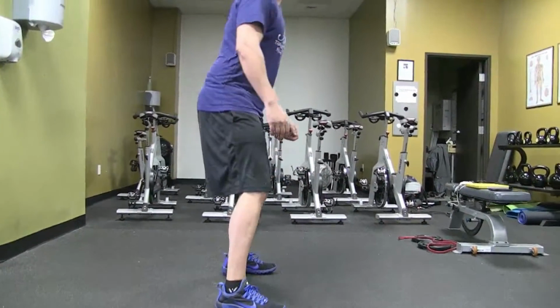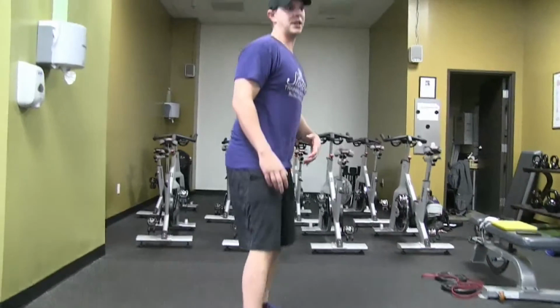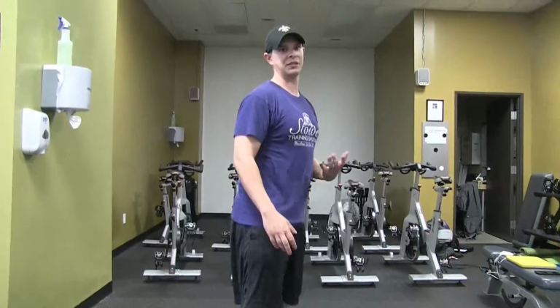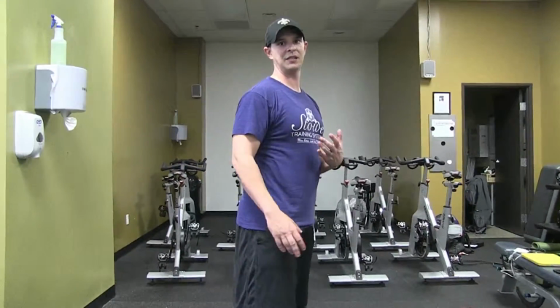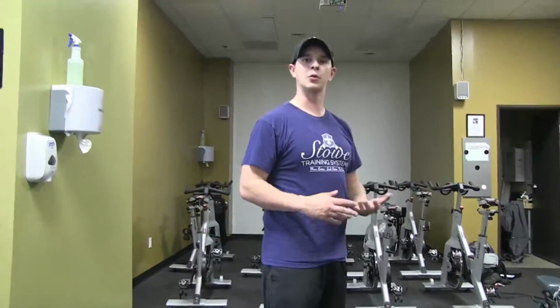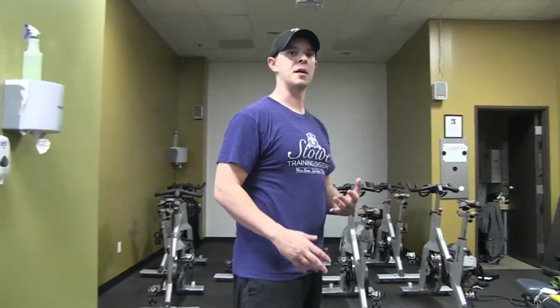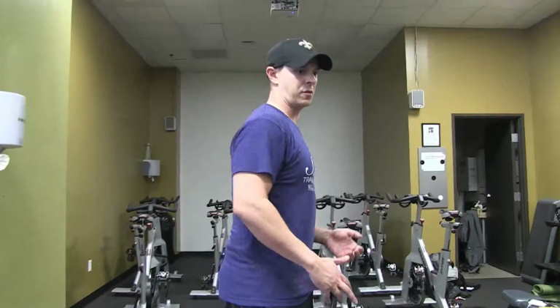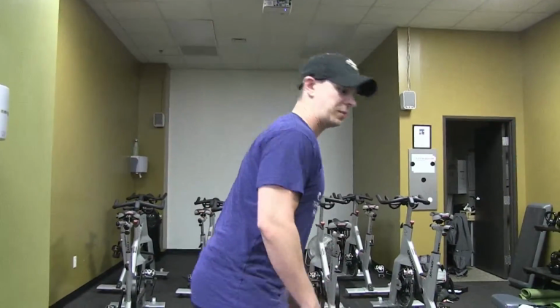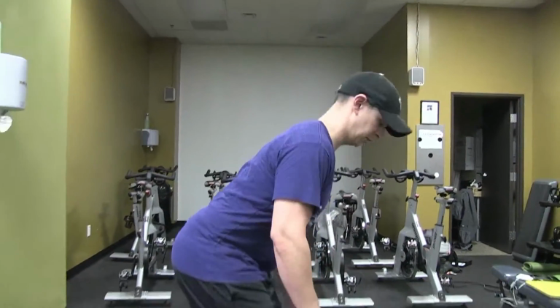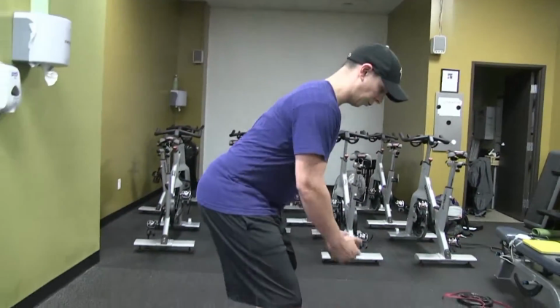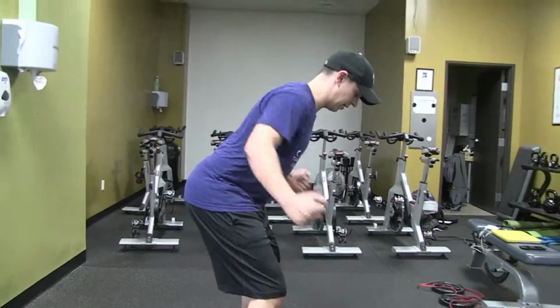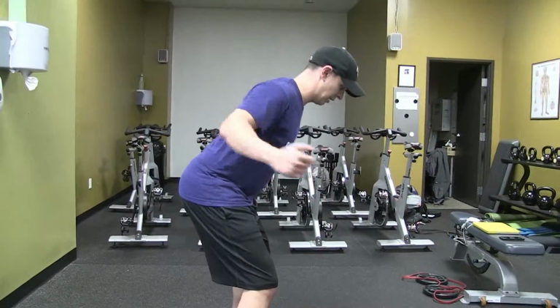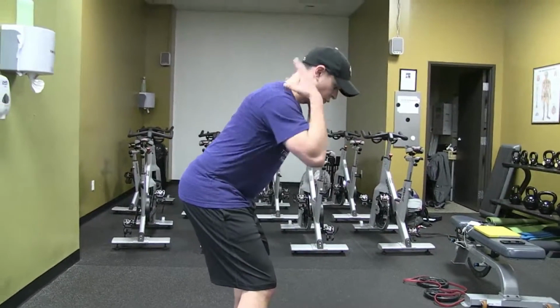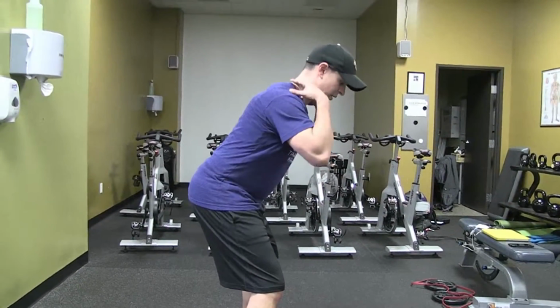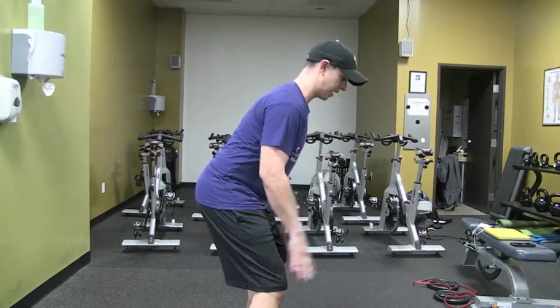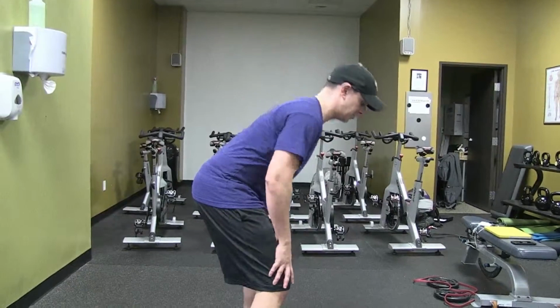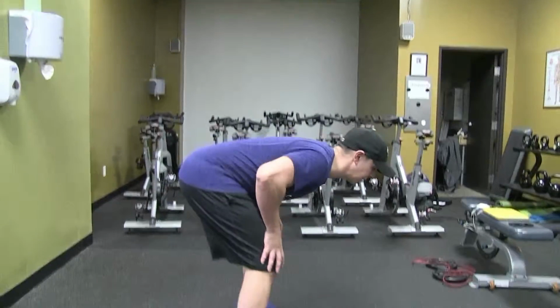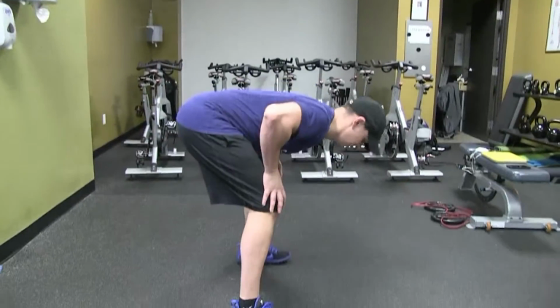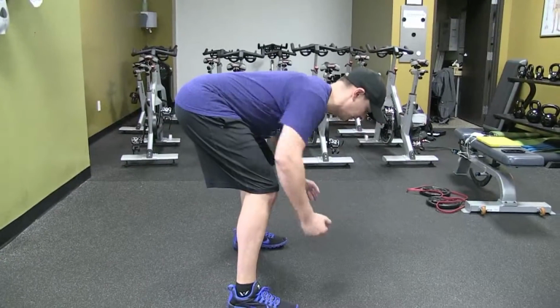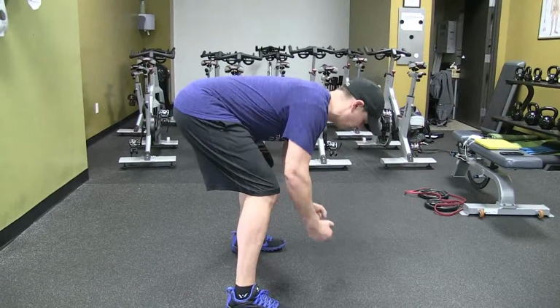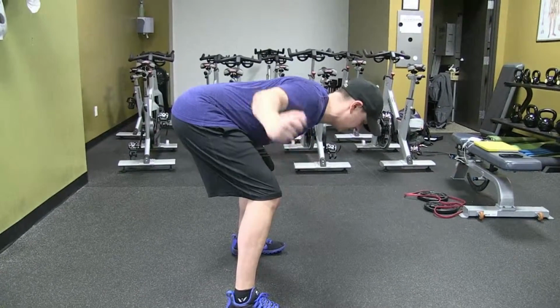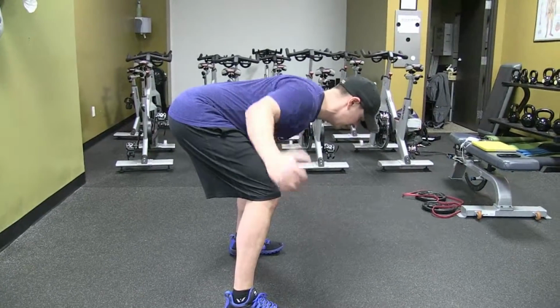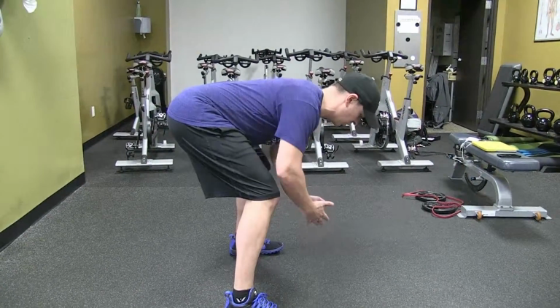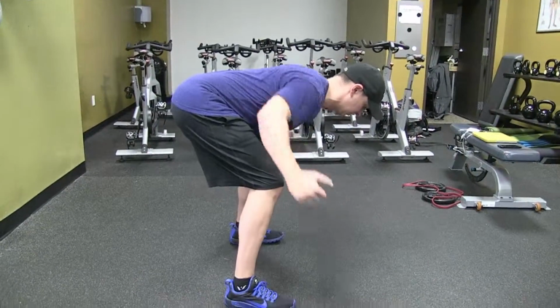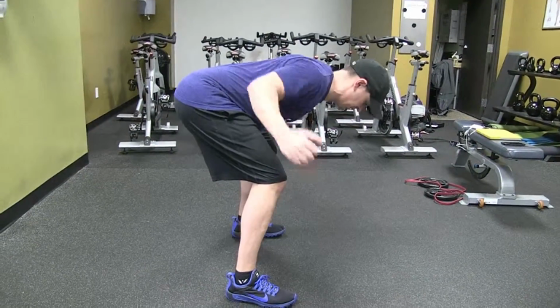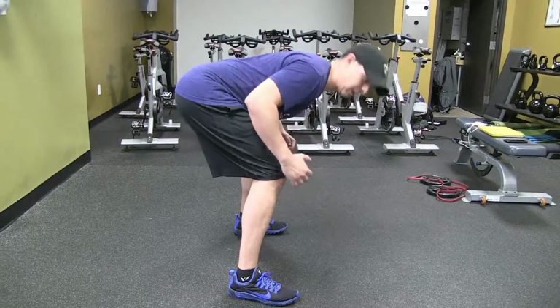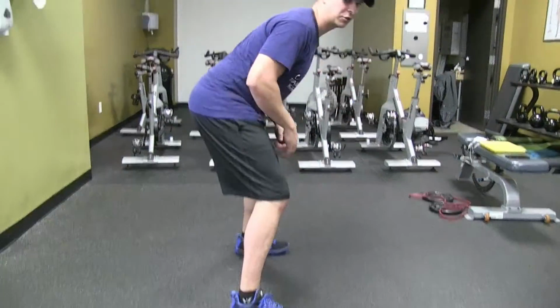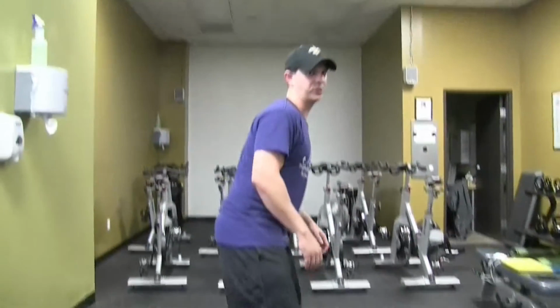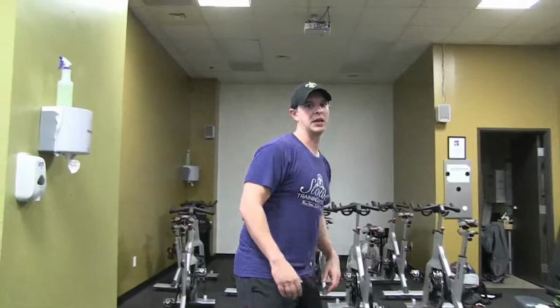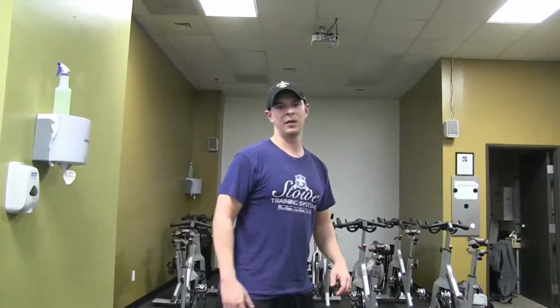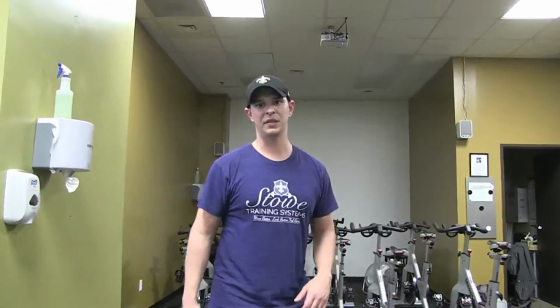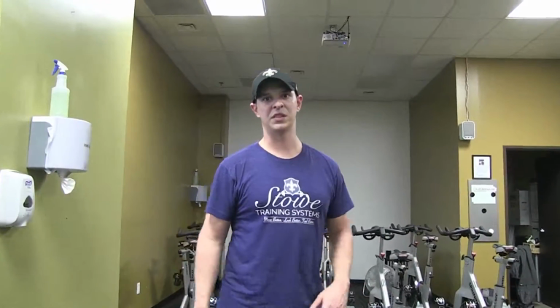A major mistake on this exercise is not really getting into that bent over position — being a little too upright, working that upper neck versus really getting parallel to the ground and targeting those muscles right between your shoulder blades. That would be the bent over T.